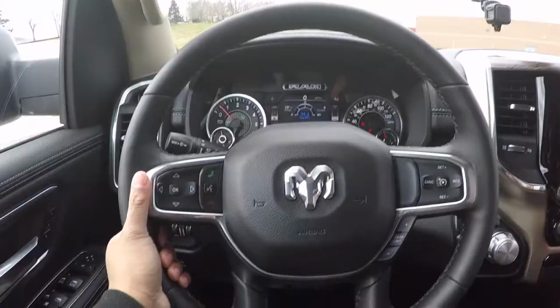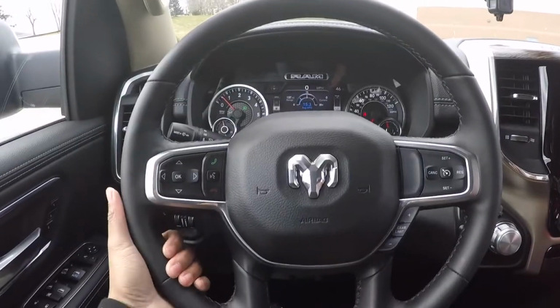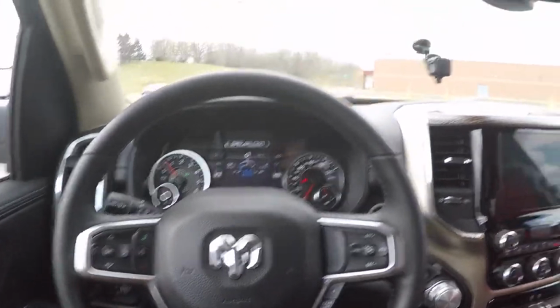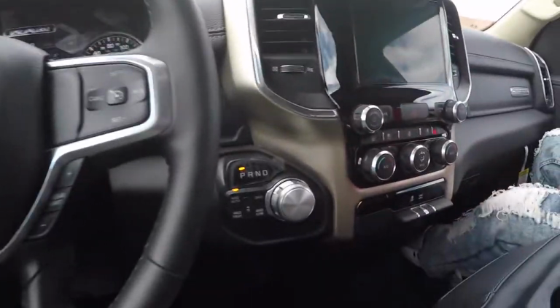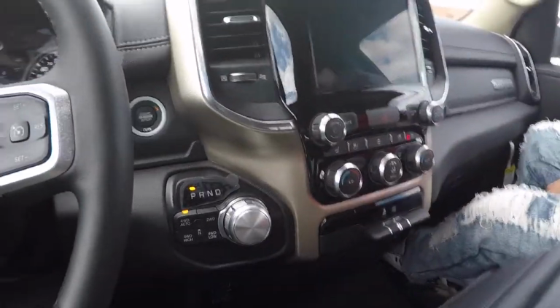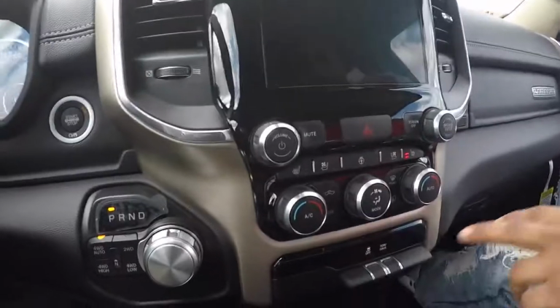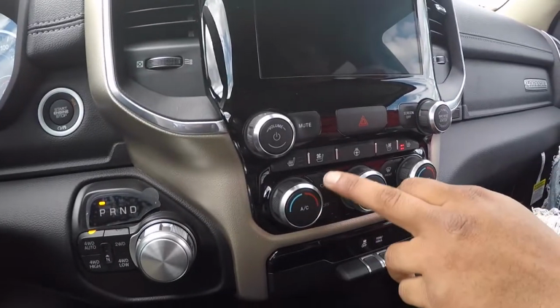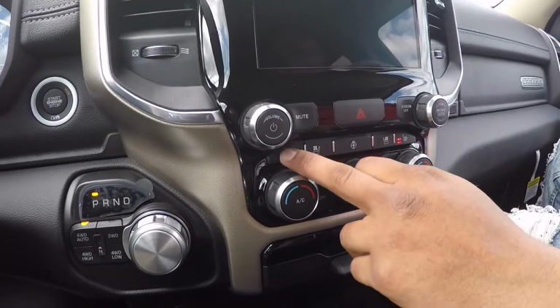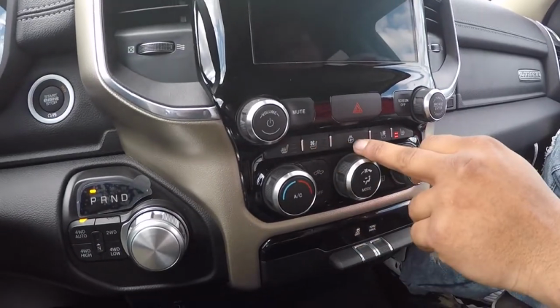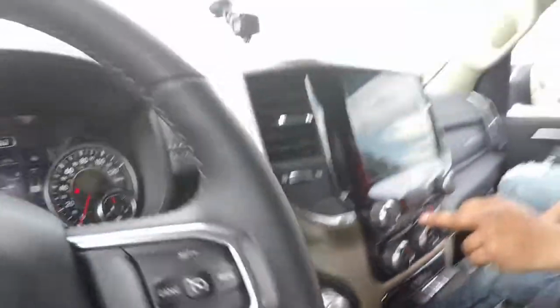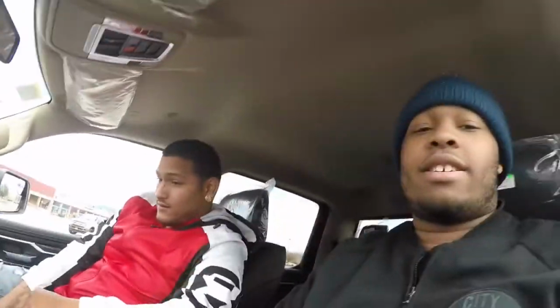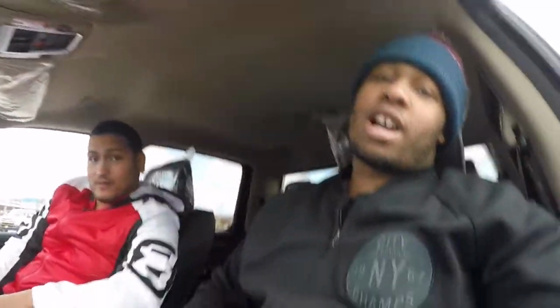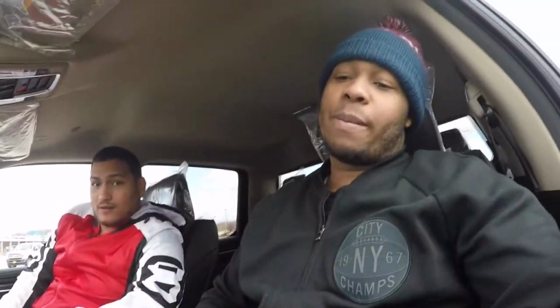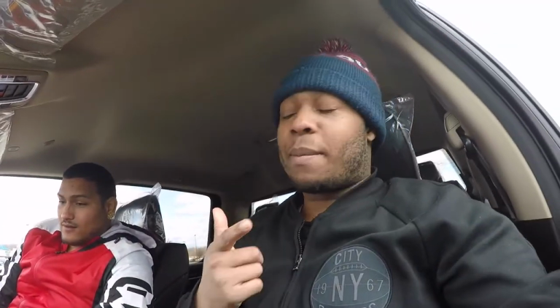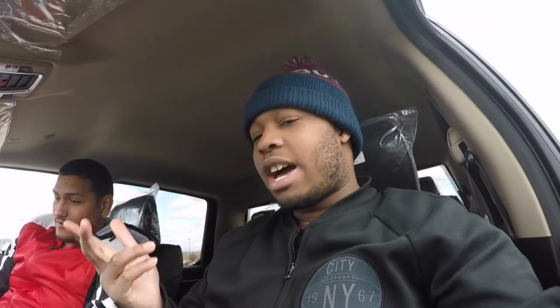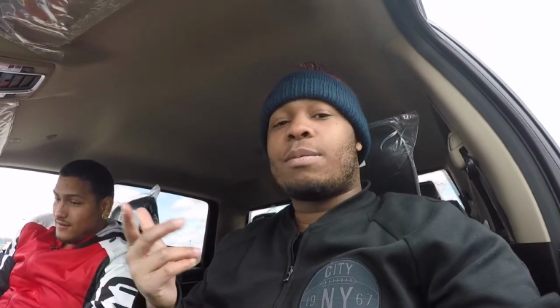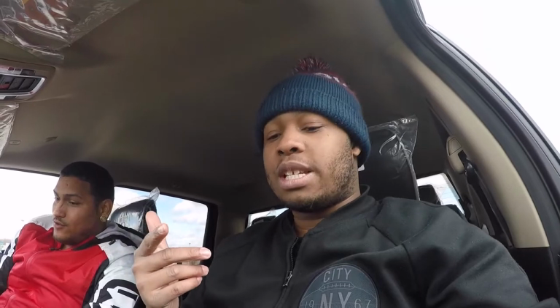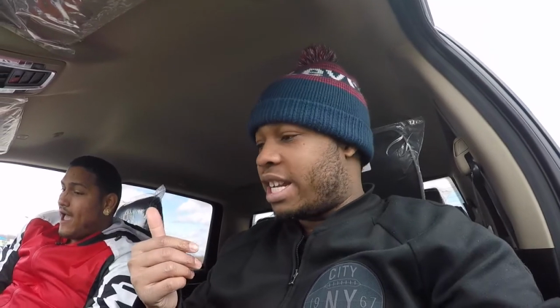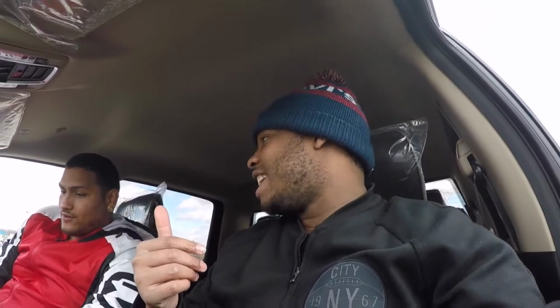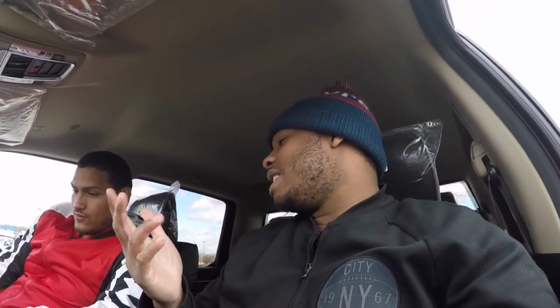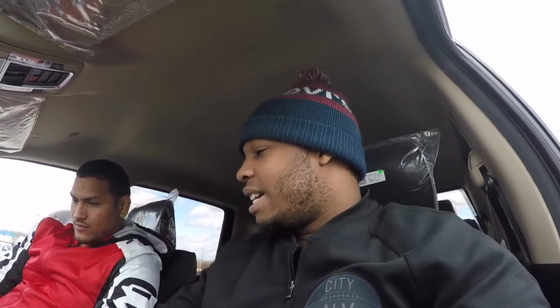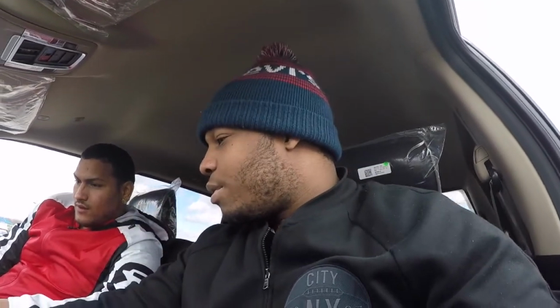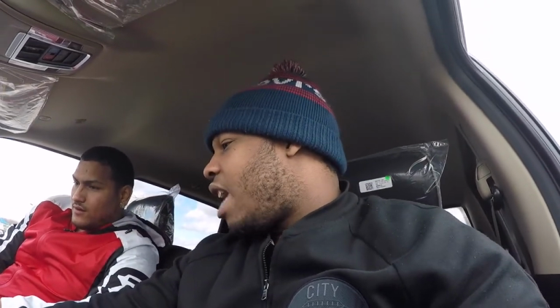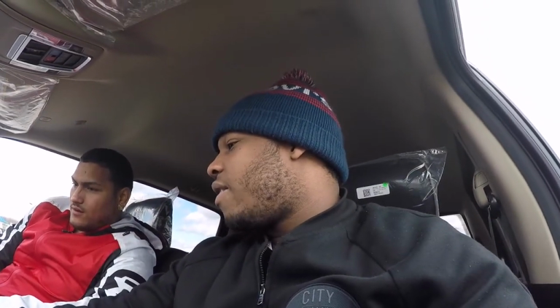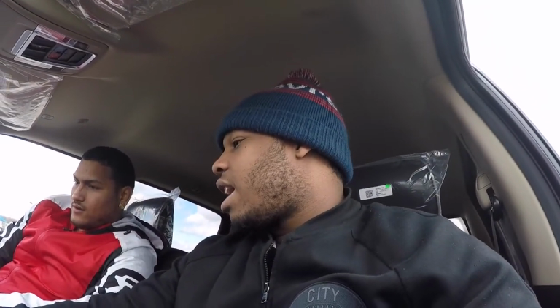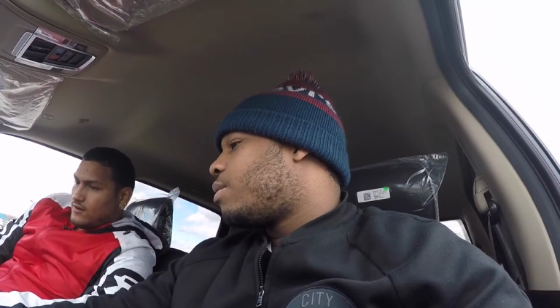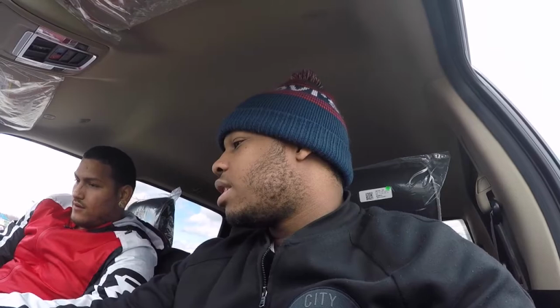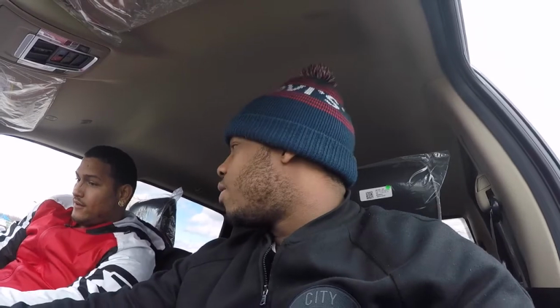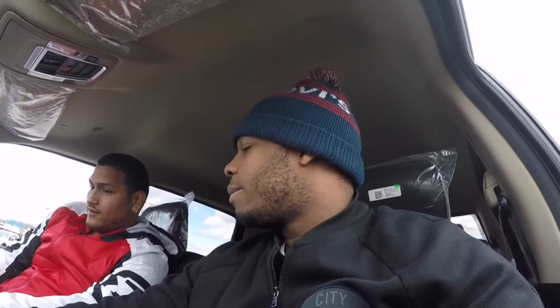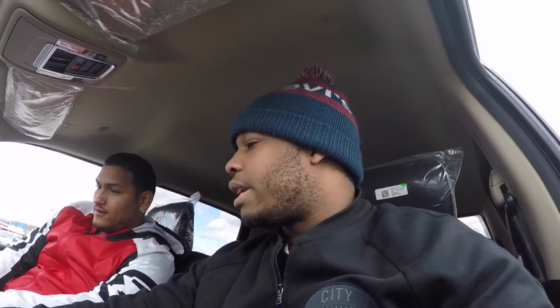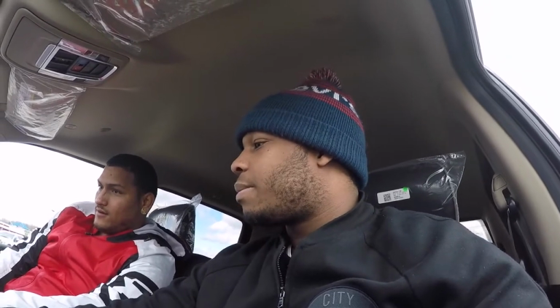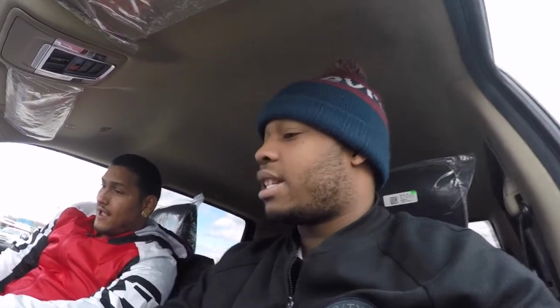Heated seats and cooled seats. Tall guy, come on — in the summertime you got to have them cool seats. I don't think I ever had a car with cool seats. They don't really put them in too many cars, but that's nice.